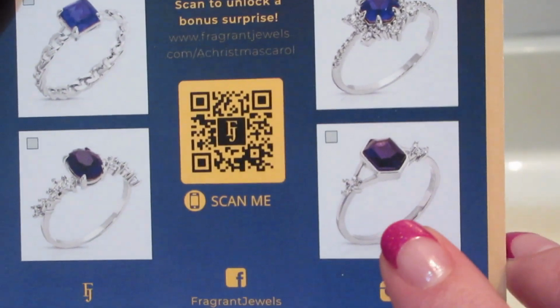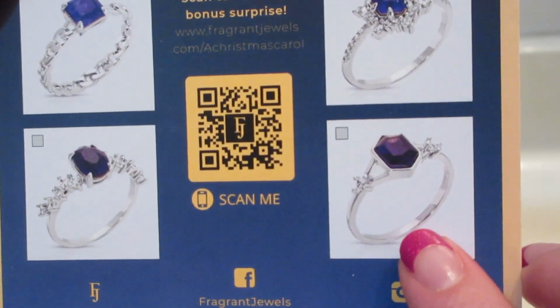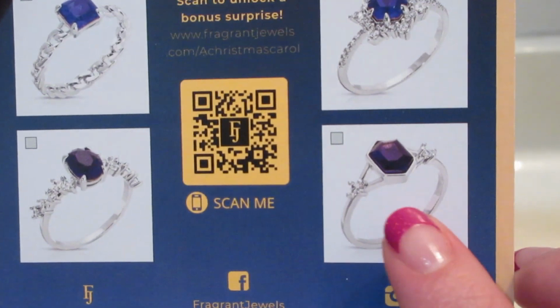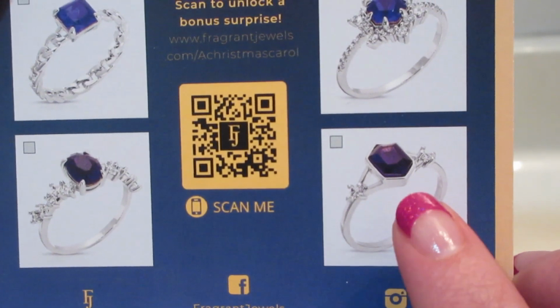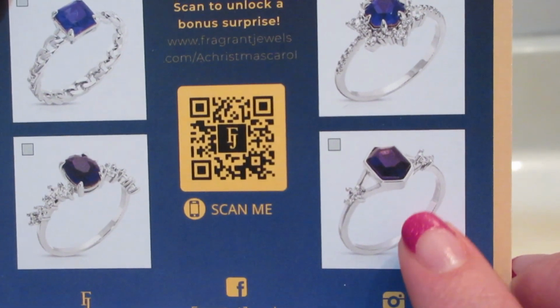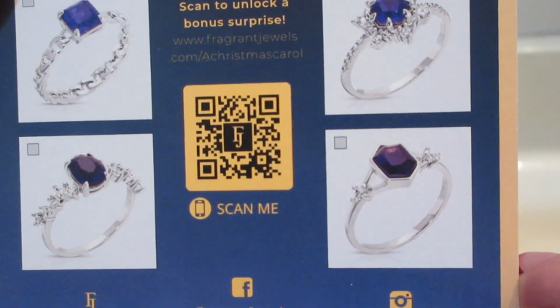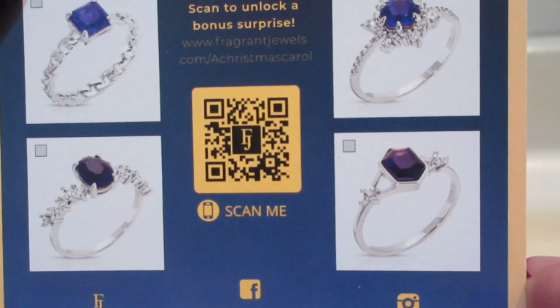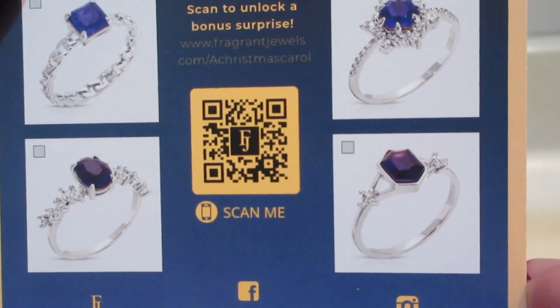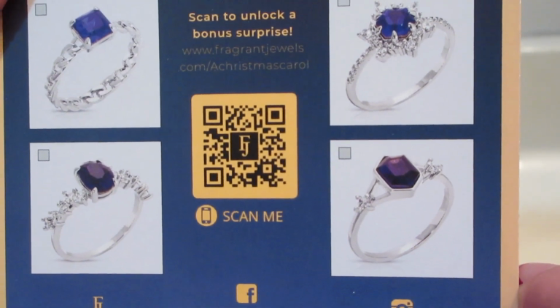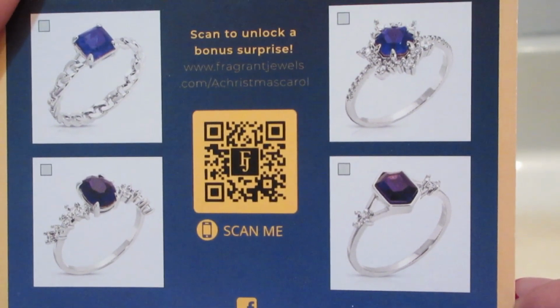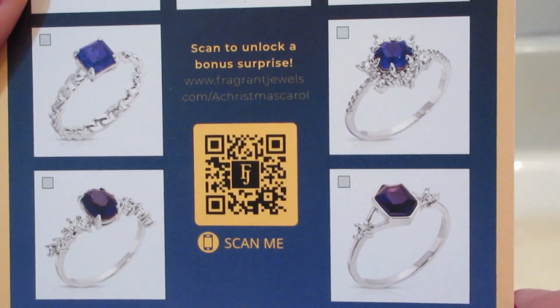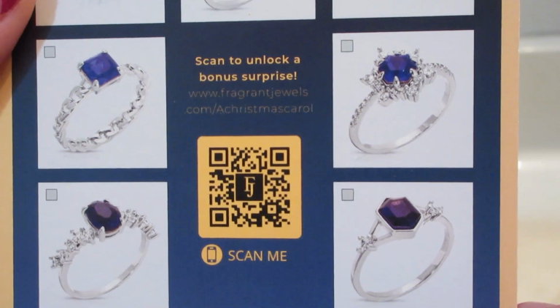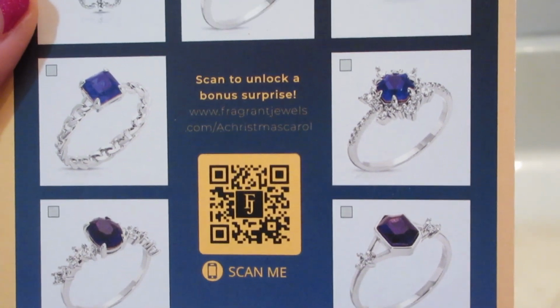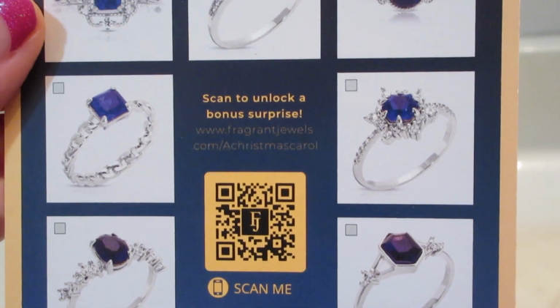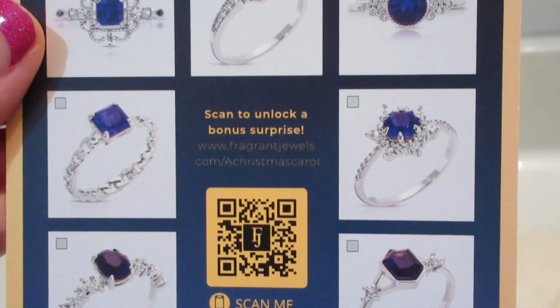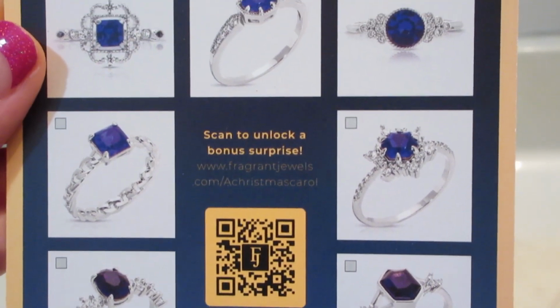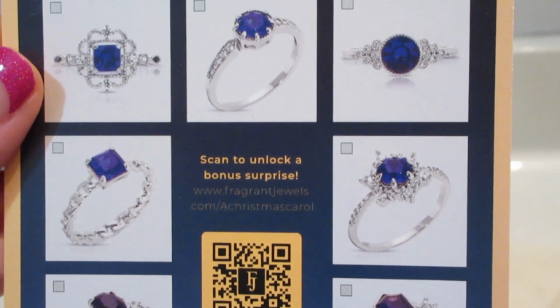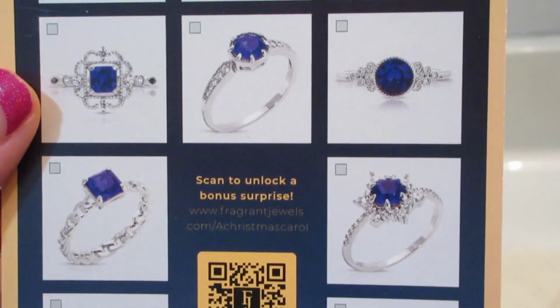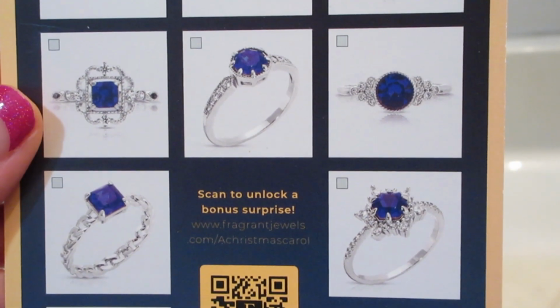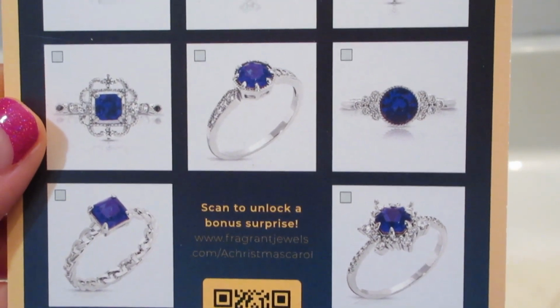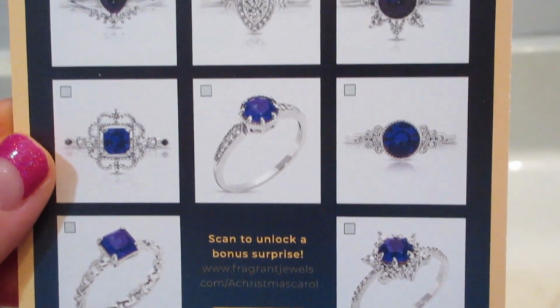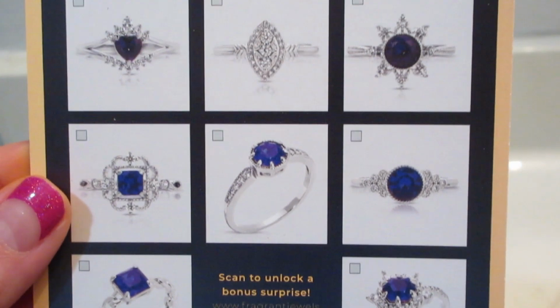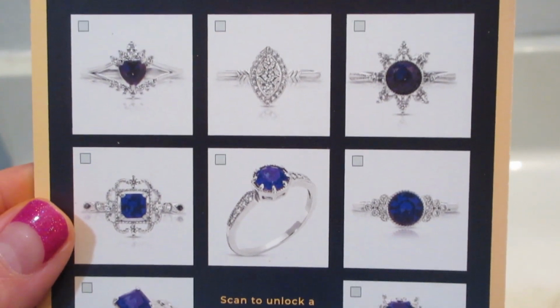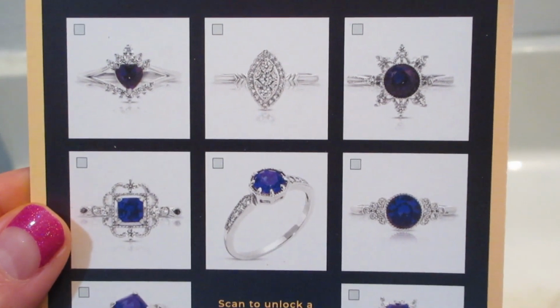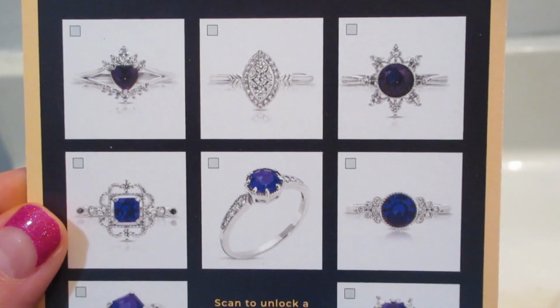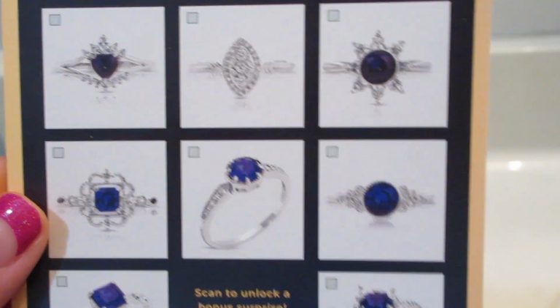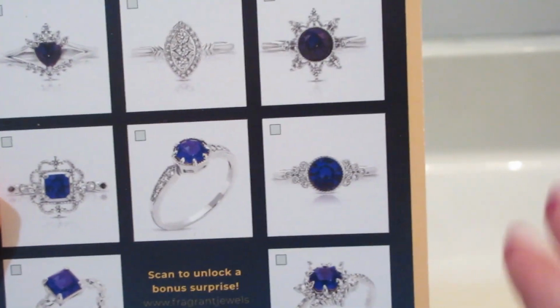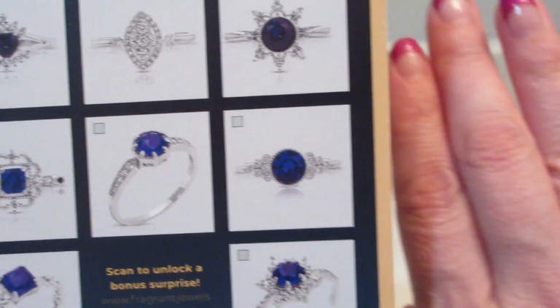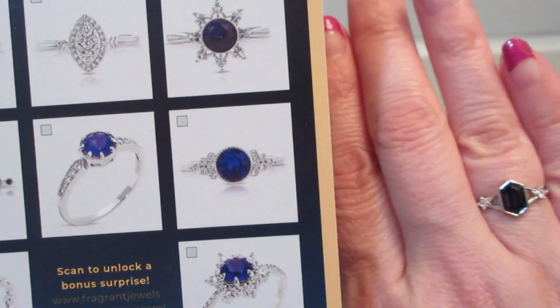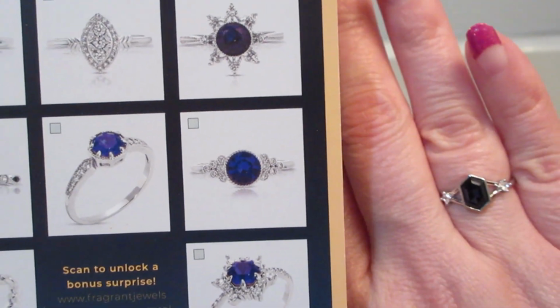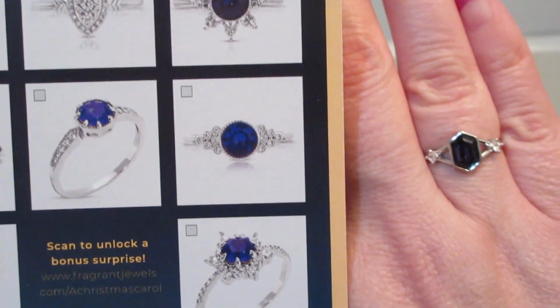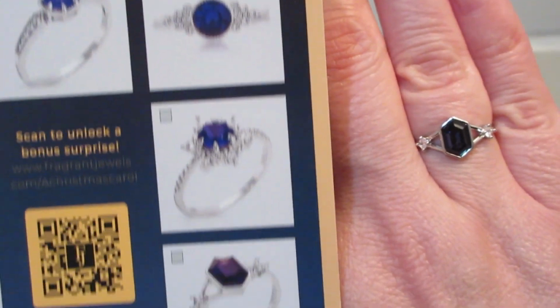If you'd like to see more demos from Fragrant Jewels or if you'd like to order anything, please check out the description box below. As always, thank you so much for watching — bye guys!